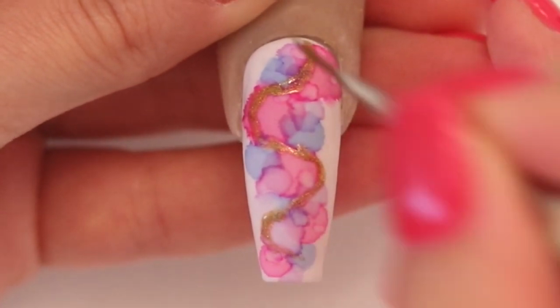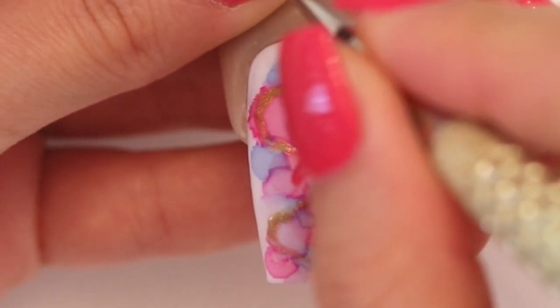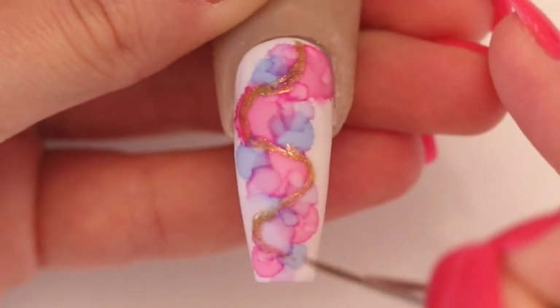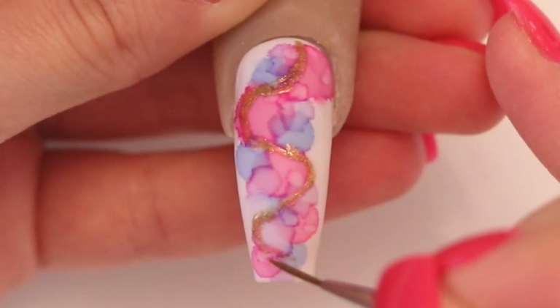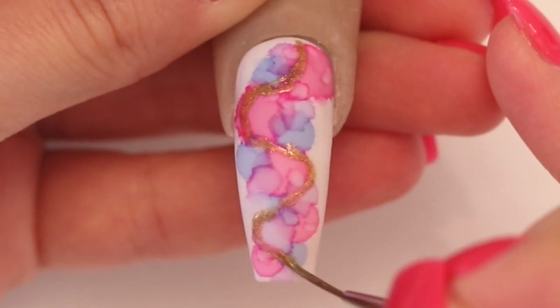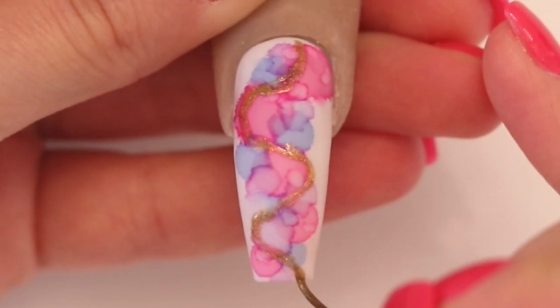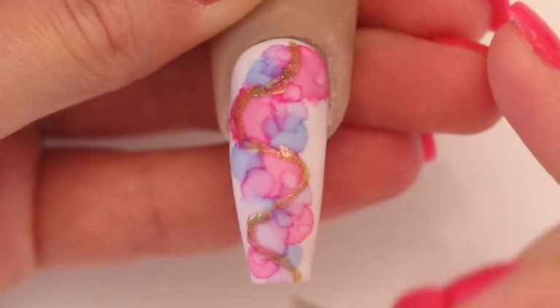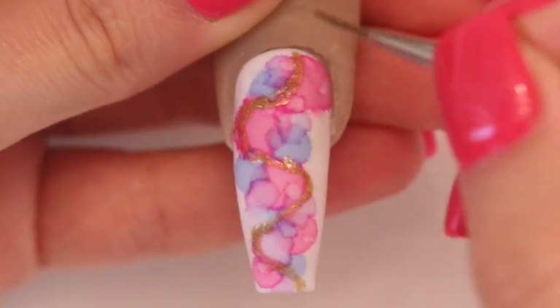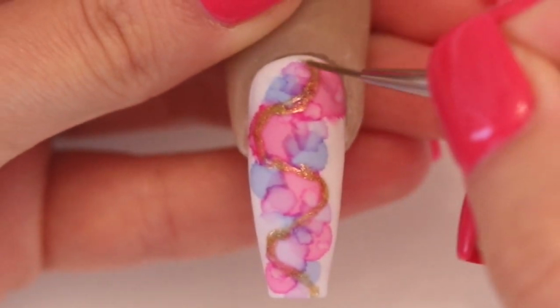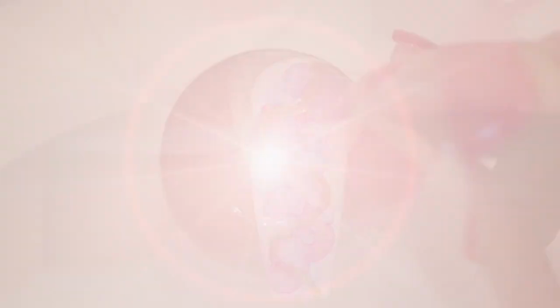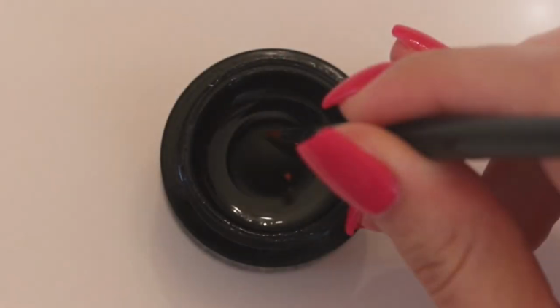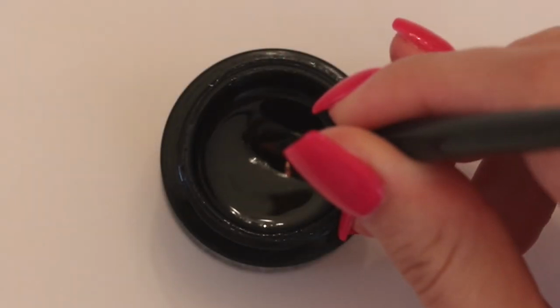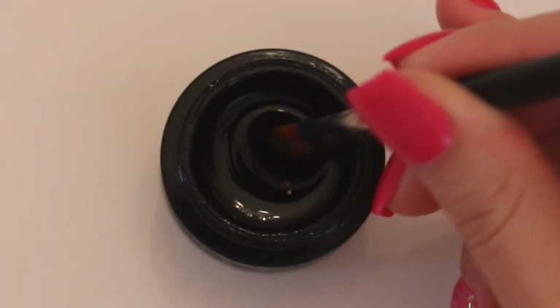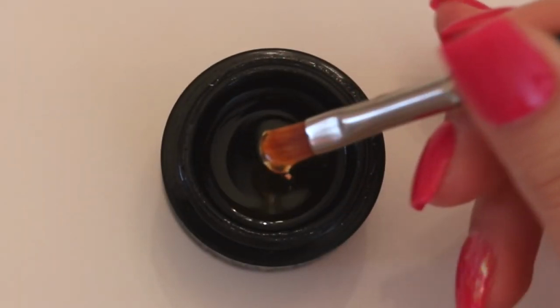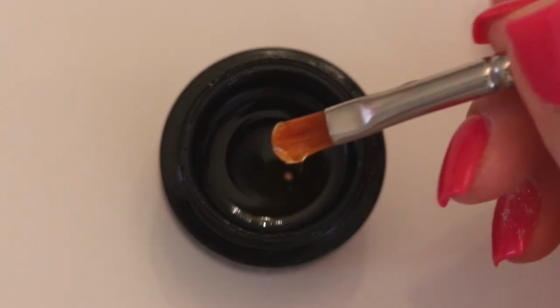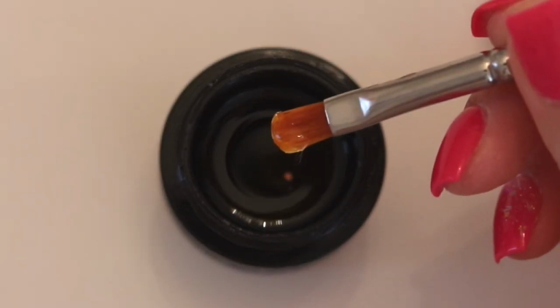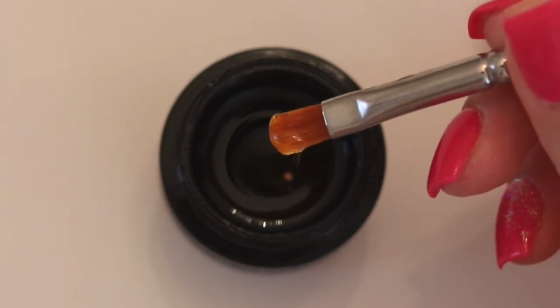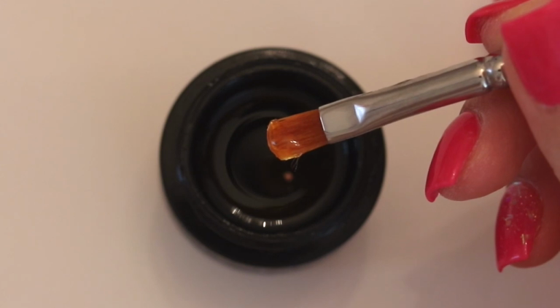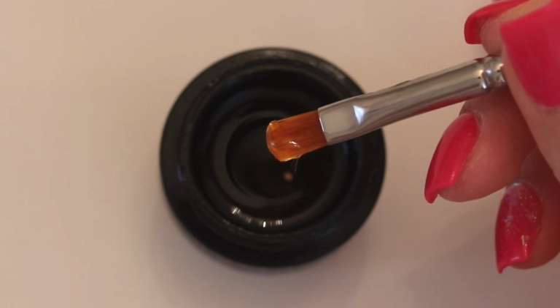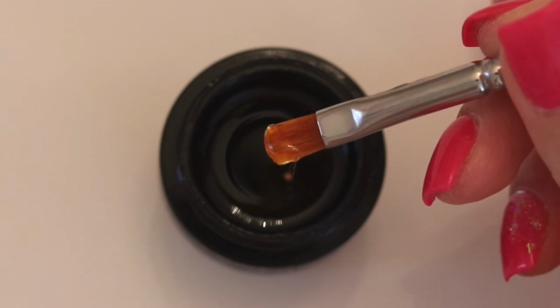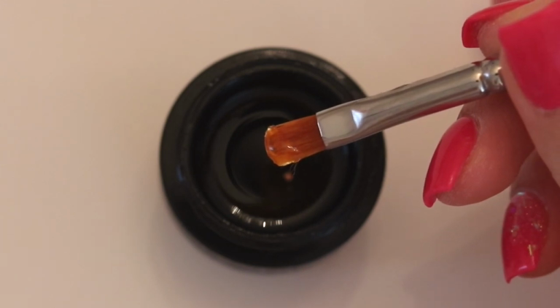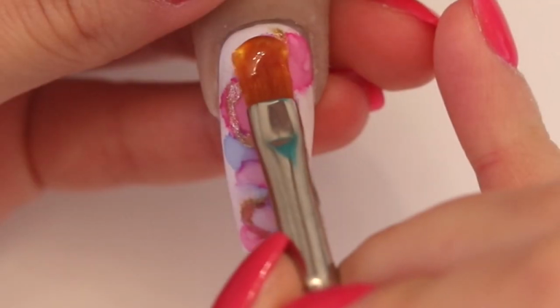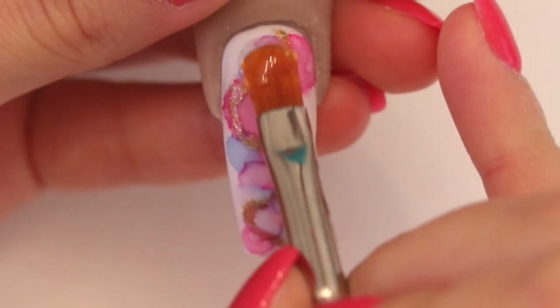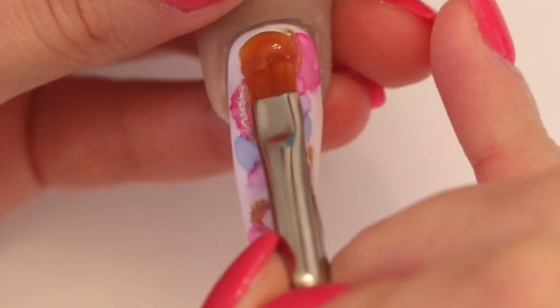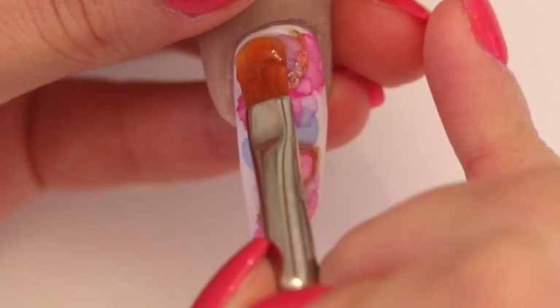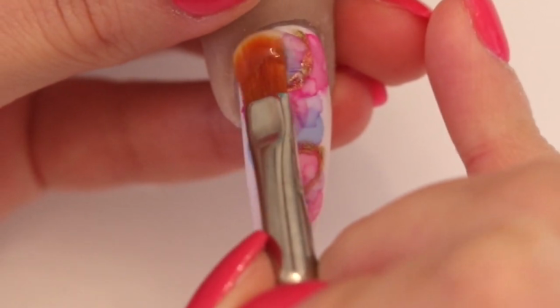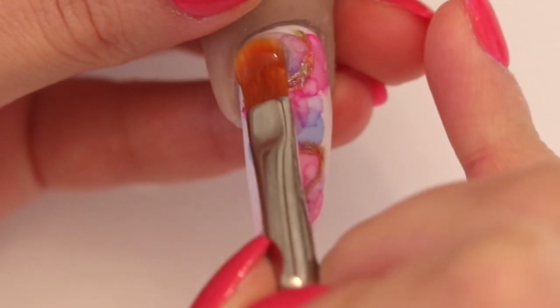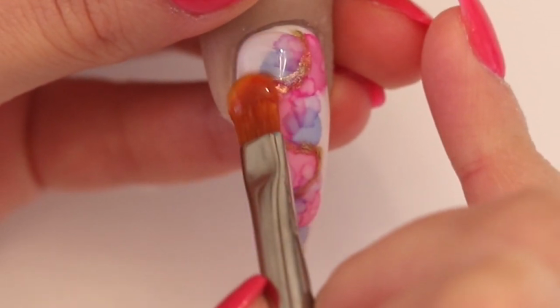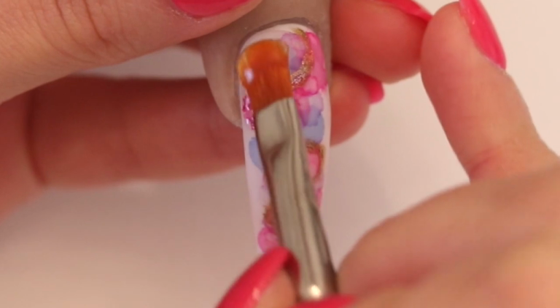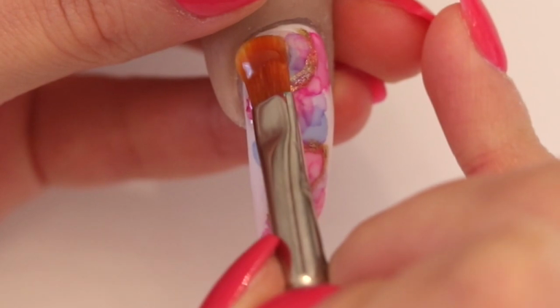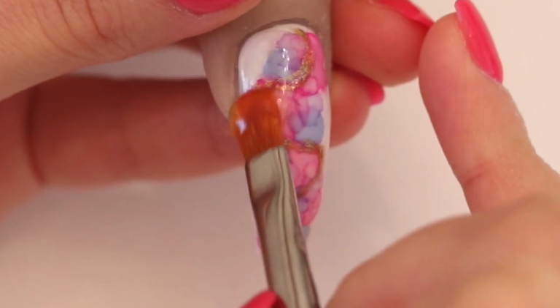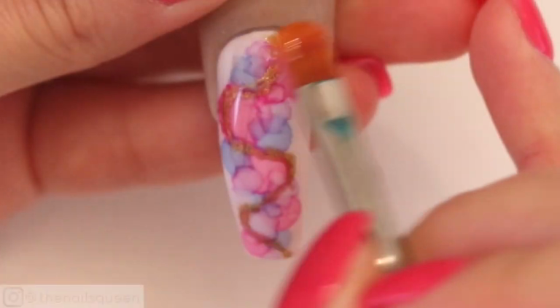After allowing the design to dry, and before encapsulating with clear acrylic, I am going to apply a thin layer of hard gel to prevent the monomer from affecting the inks with its chemical components. Then I am going to cure this layer under an LED lamp for 60 seconds.